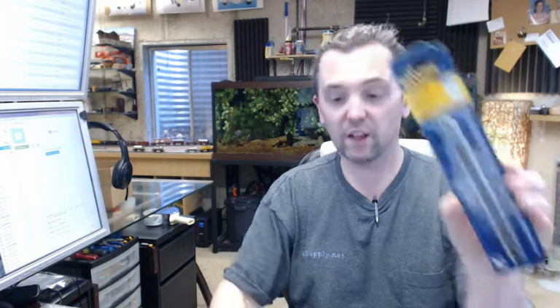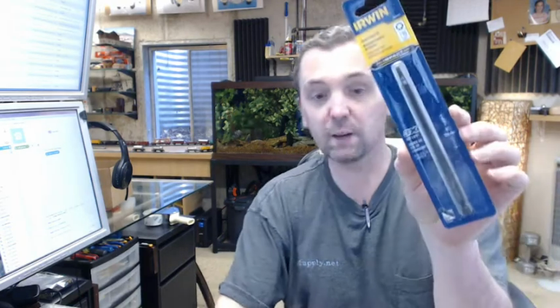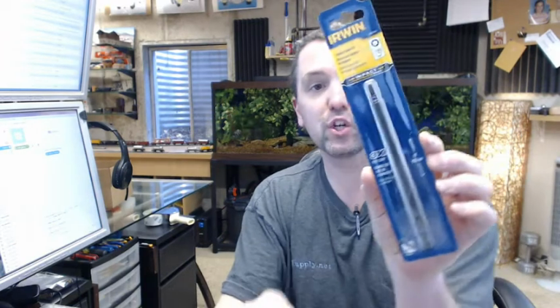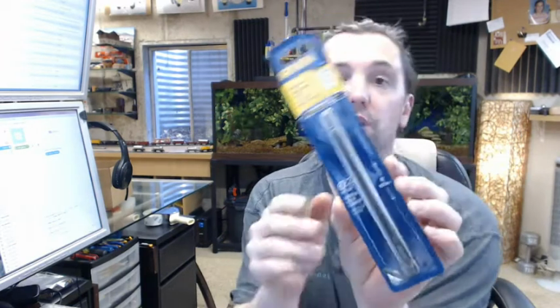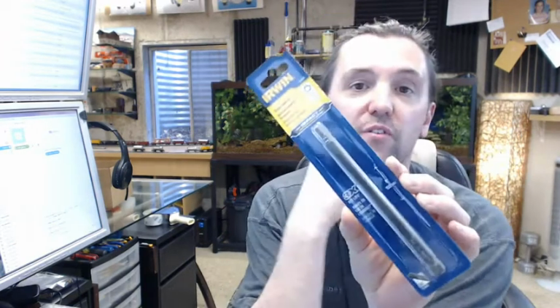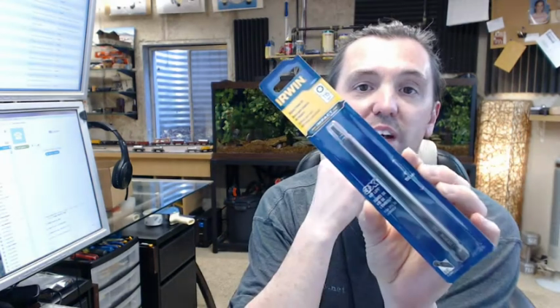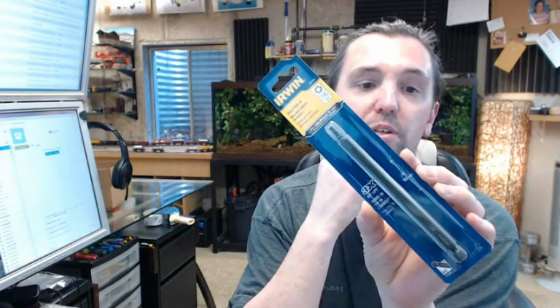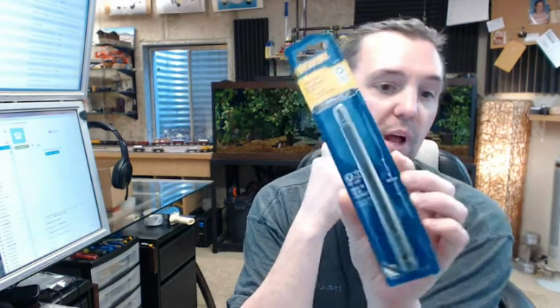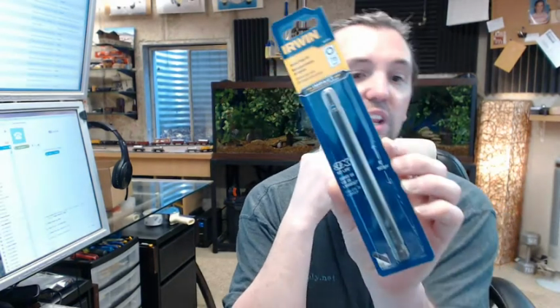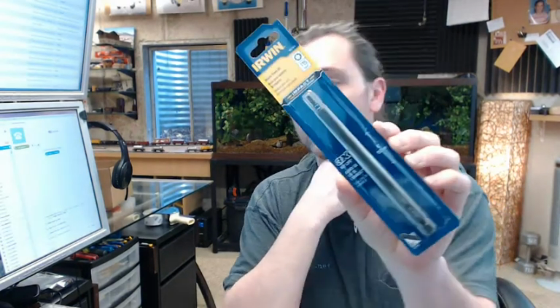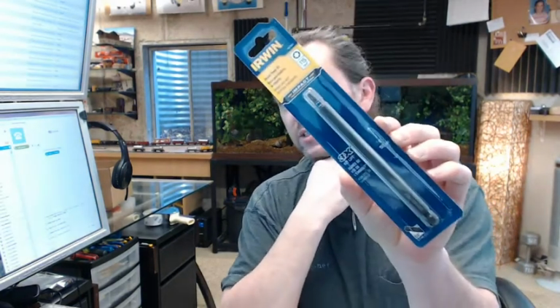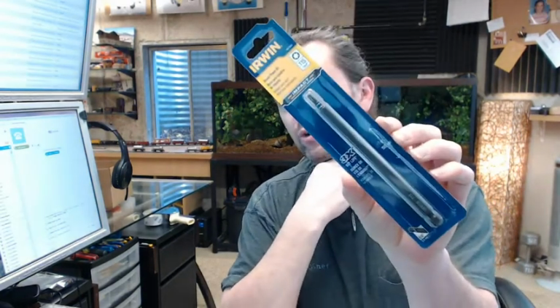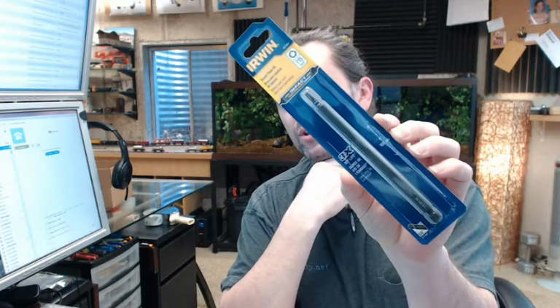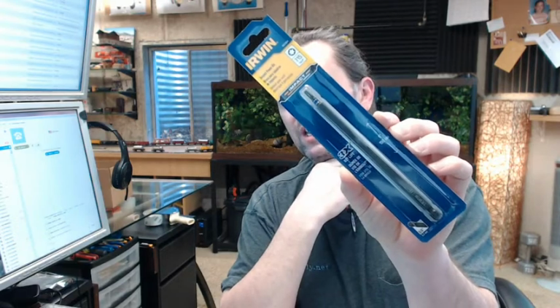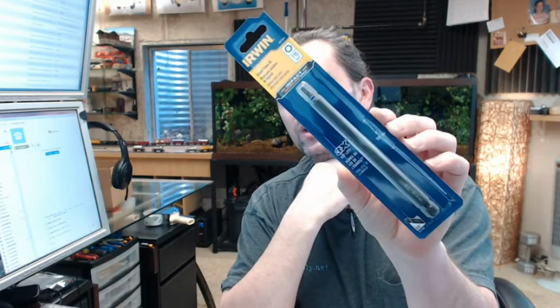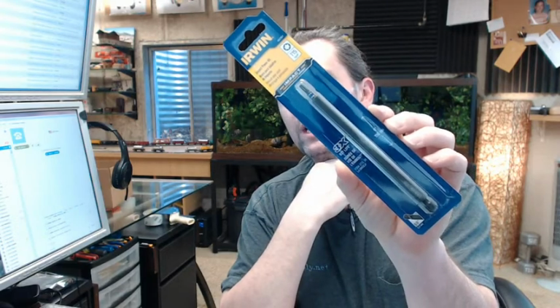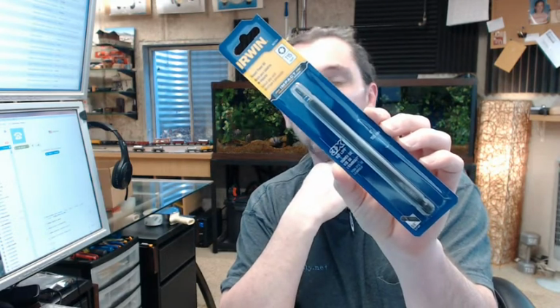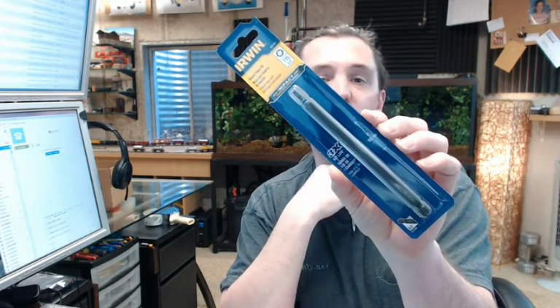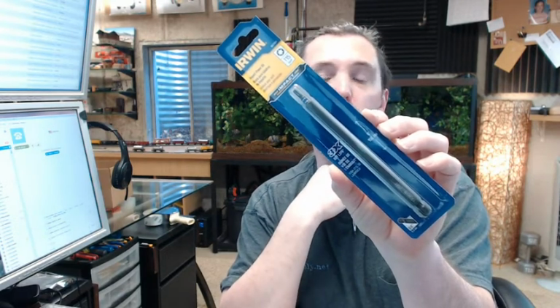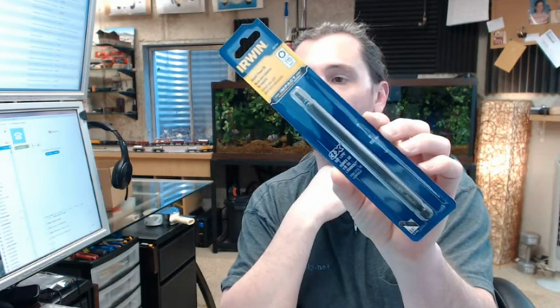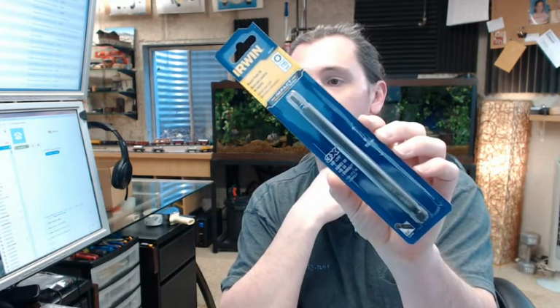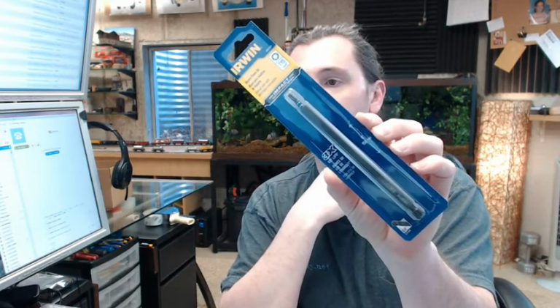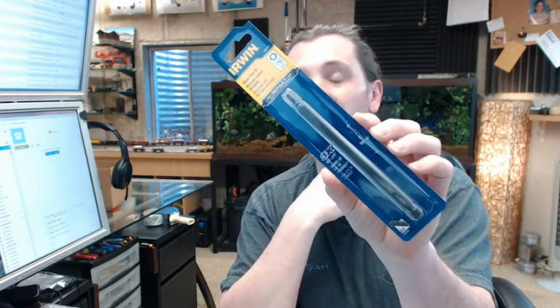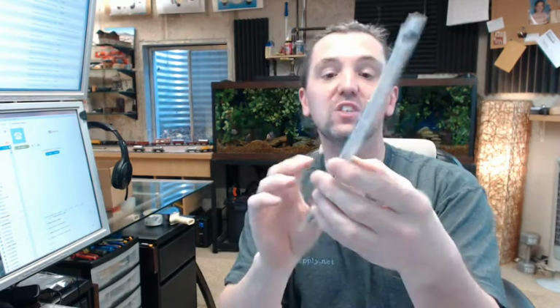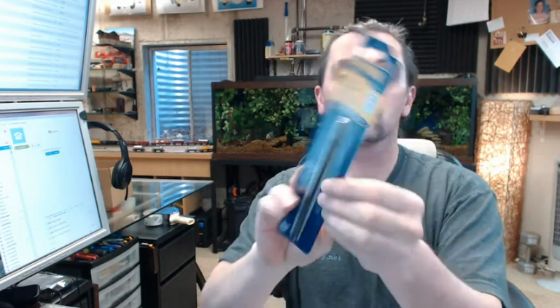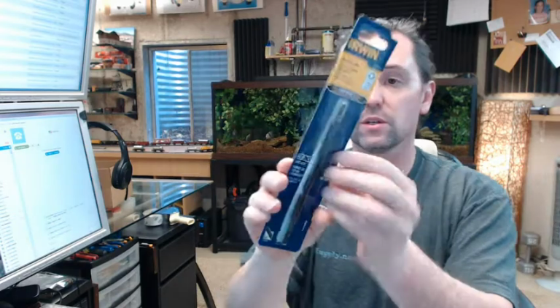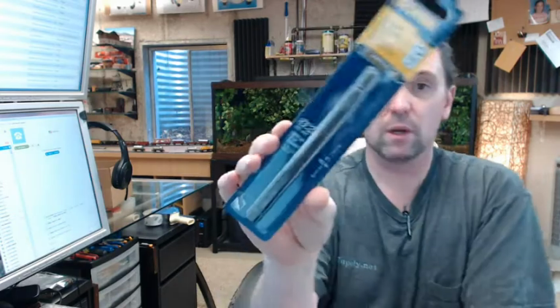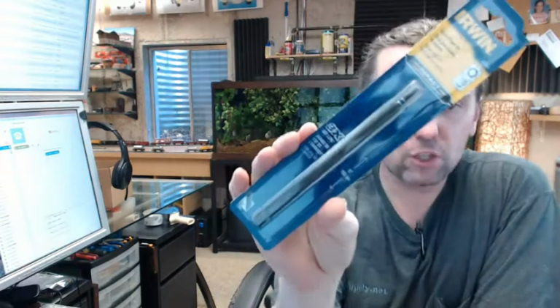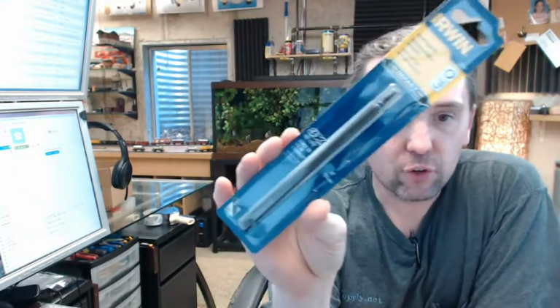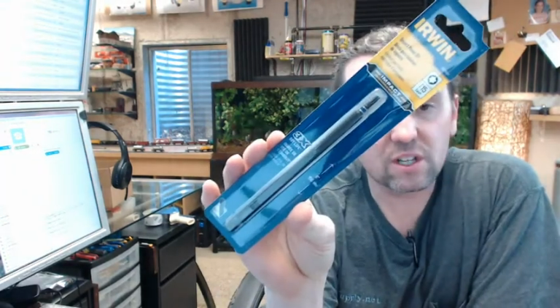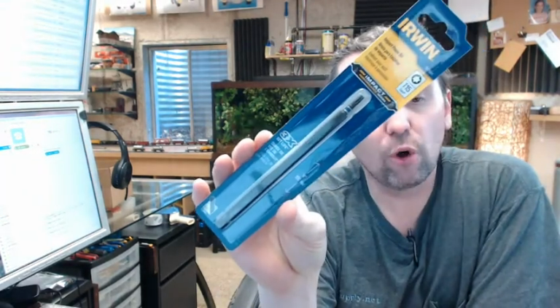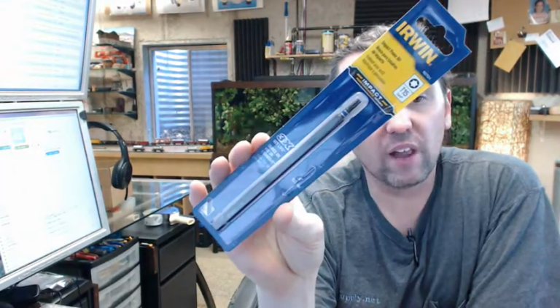Hello, my name is Rich Howard, owner of Architectural Builder Supply. This video is to bring you a closer look at the Irwin 1835724 T15 Torx Bit Driver in a 6 inch overall length.